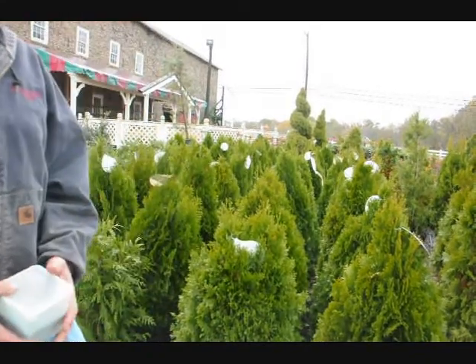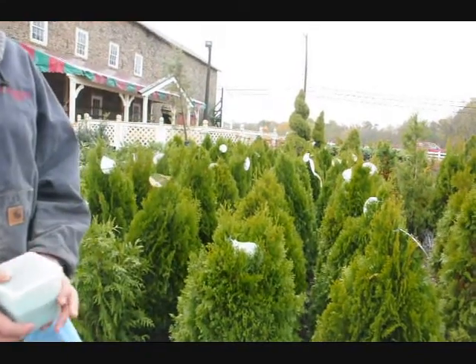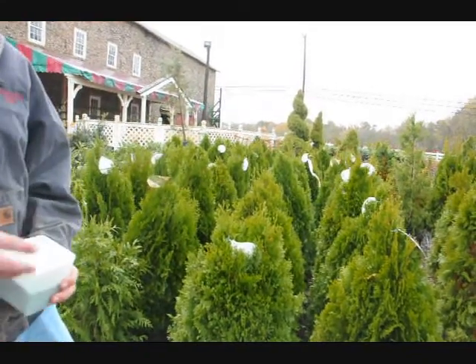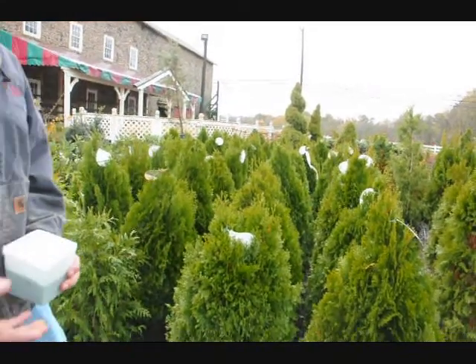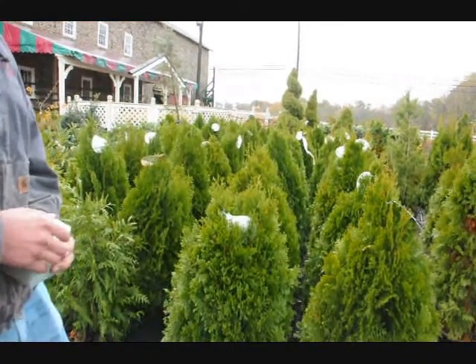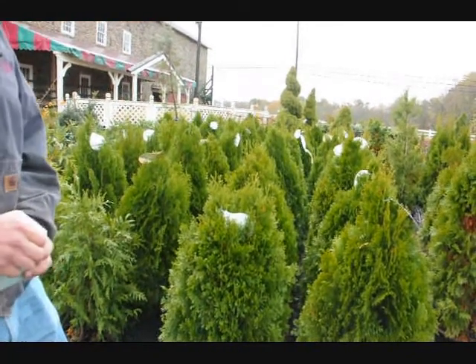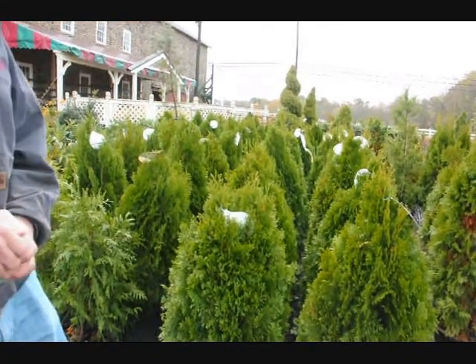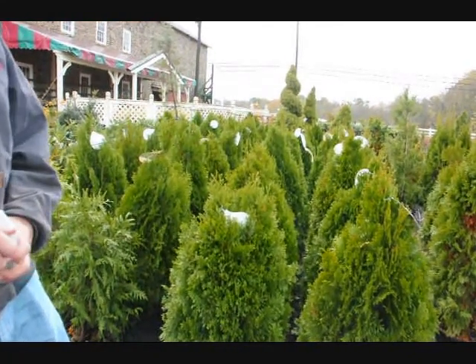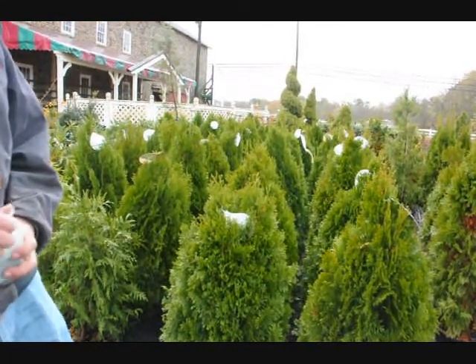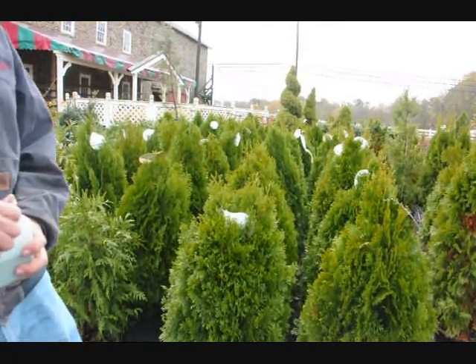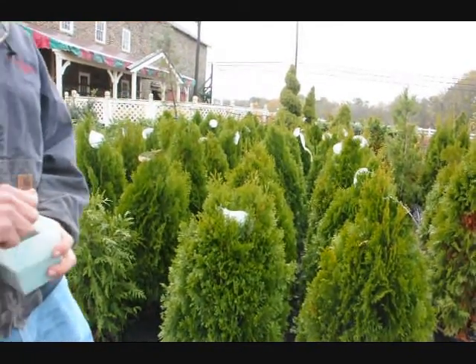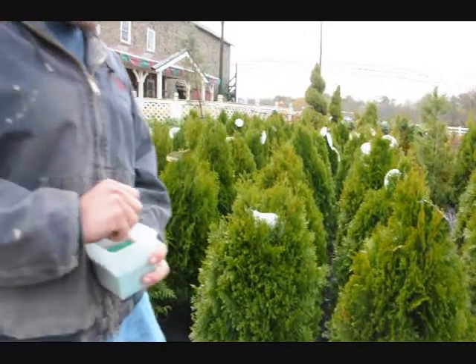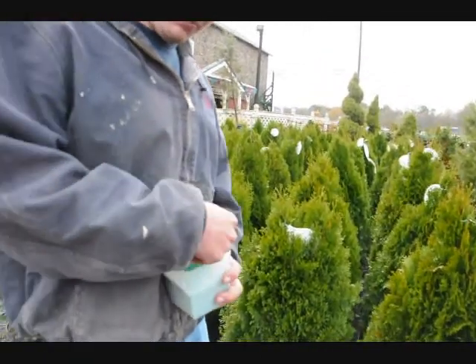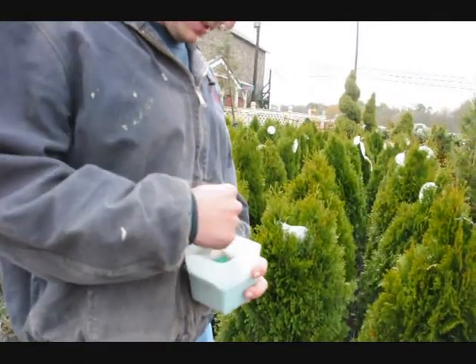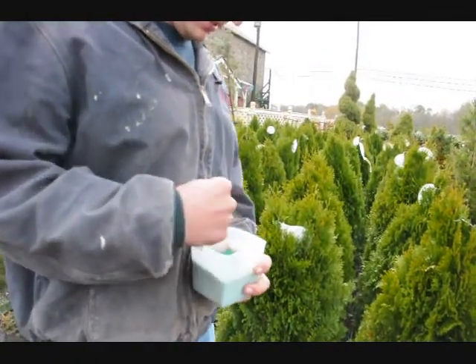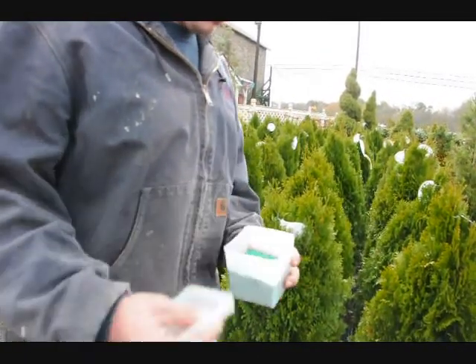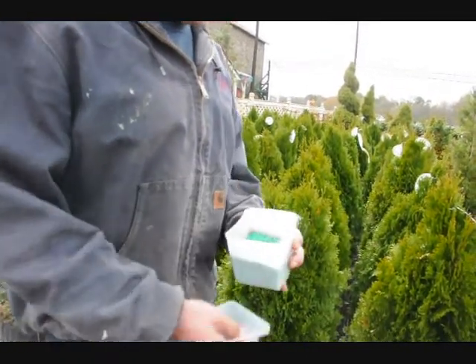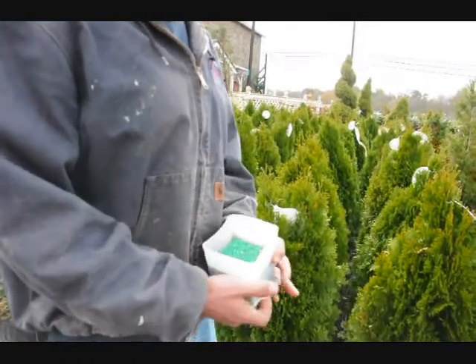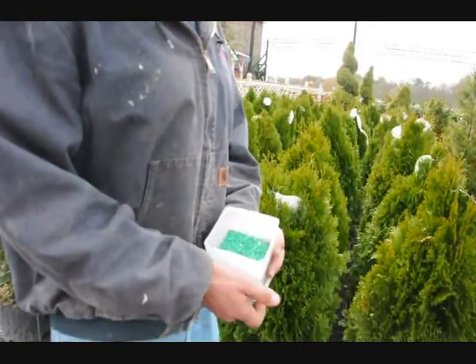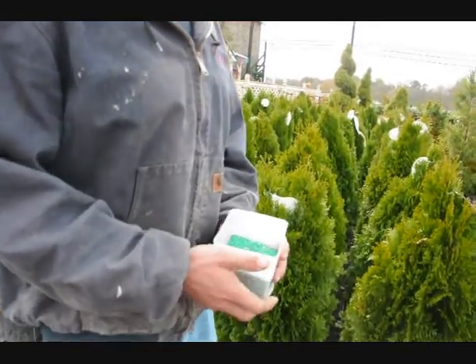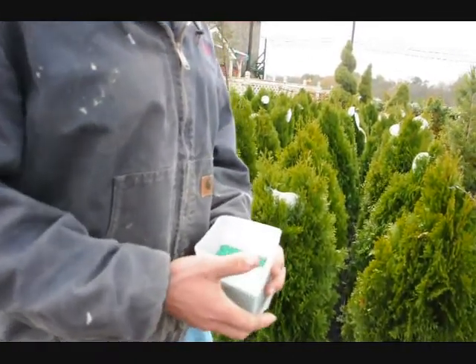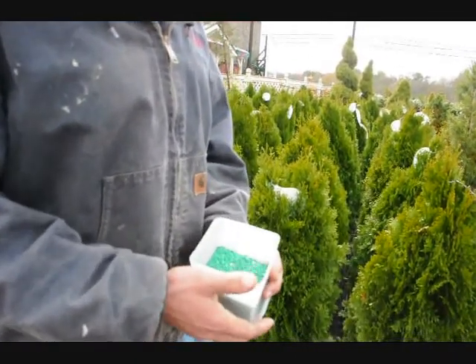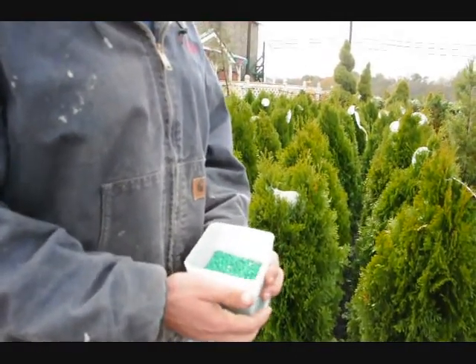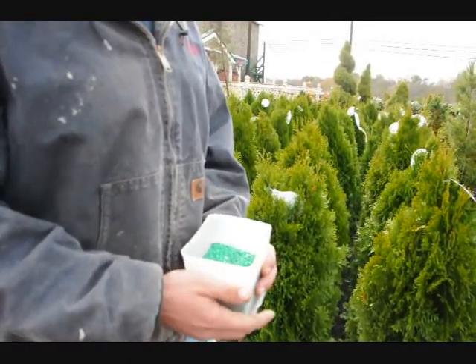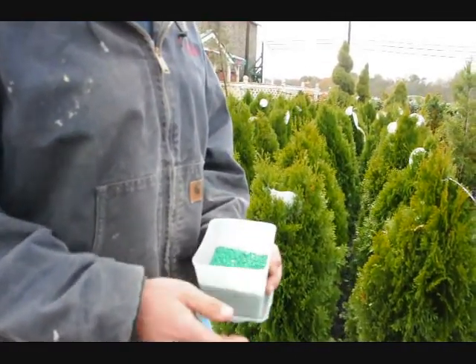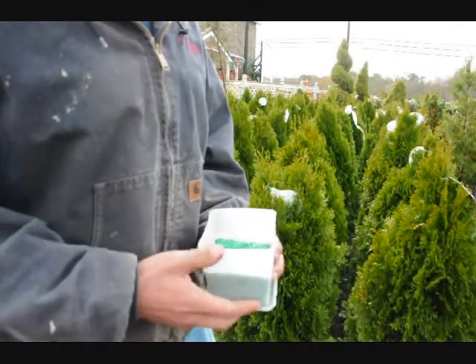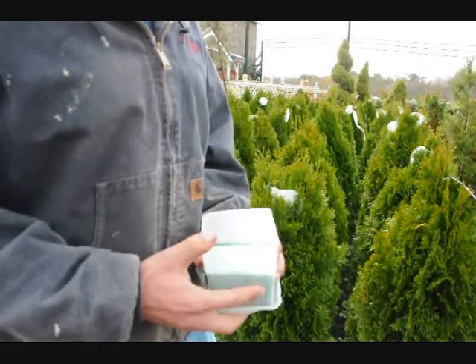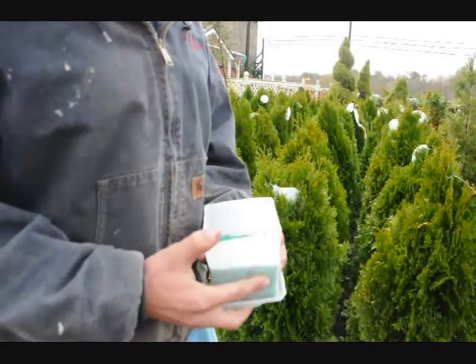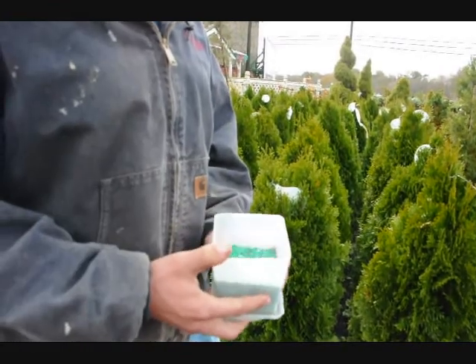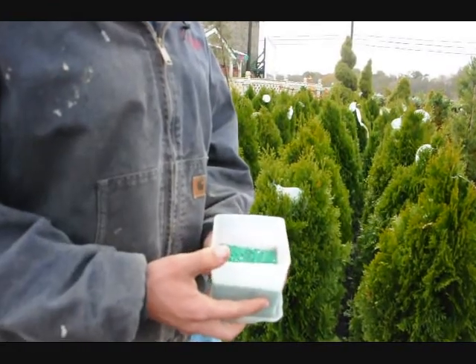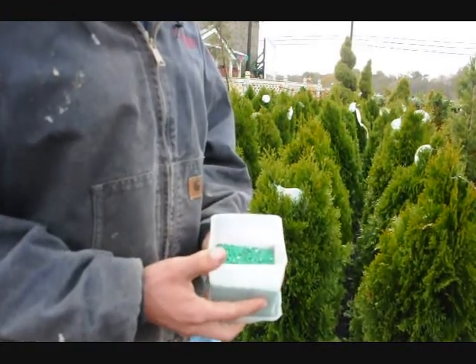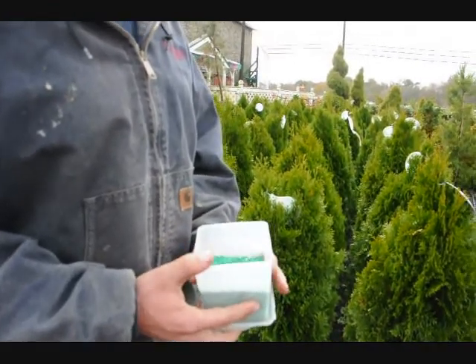When we start fertilizing, we use something called Osmocote, which is this stuff right here. This is a pelletized slow-release fertilizer, and our concentrate is 17-17-17.